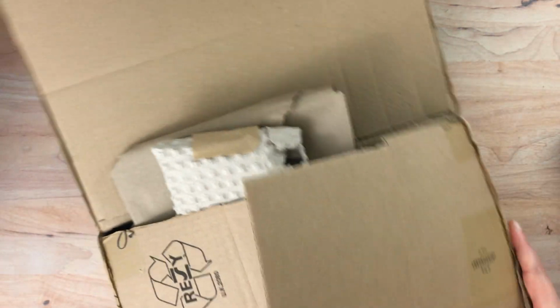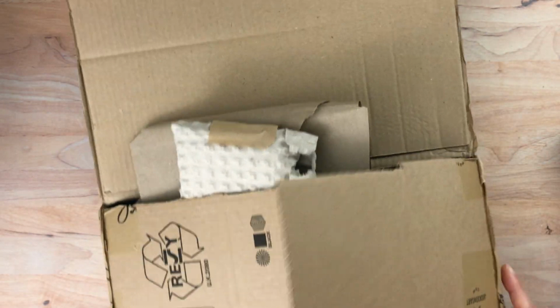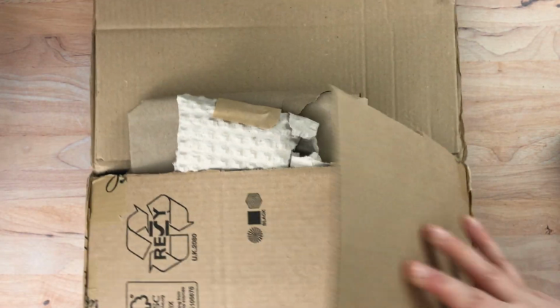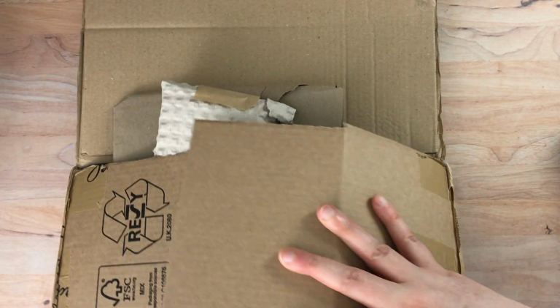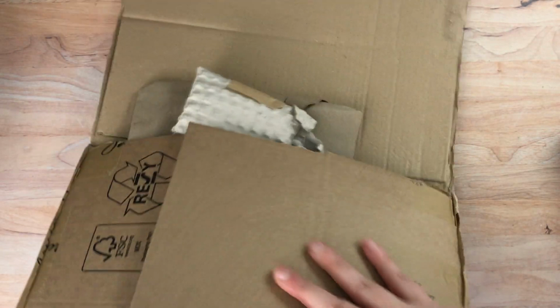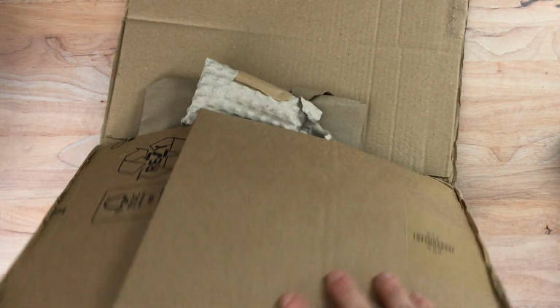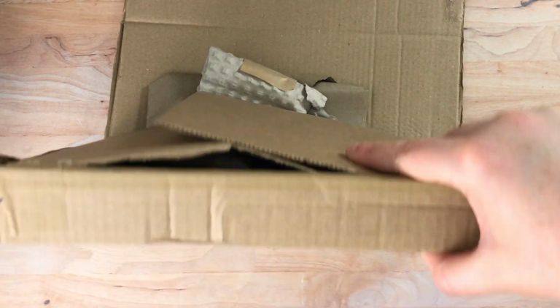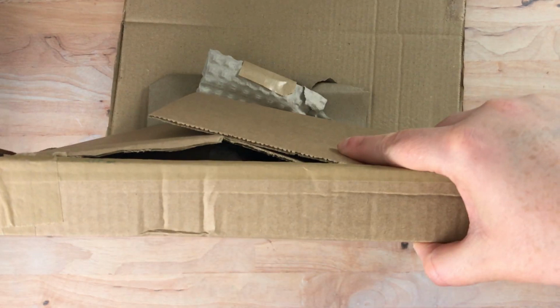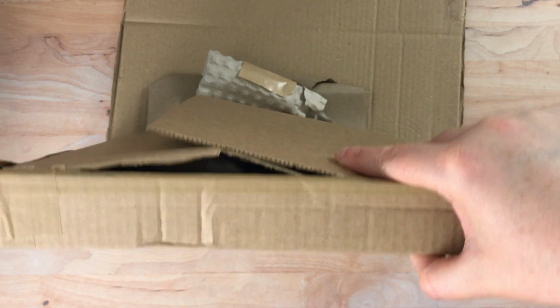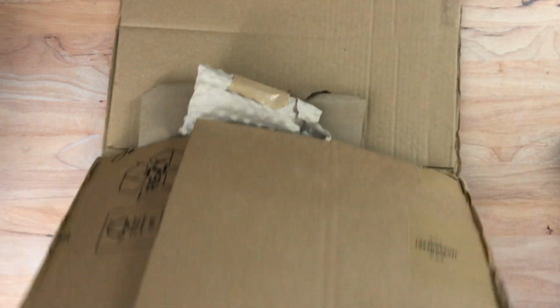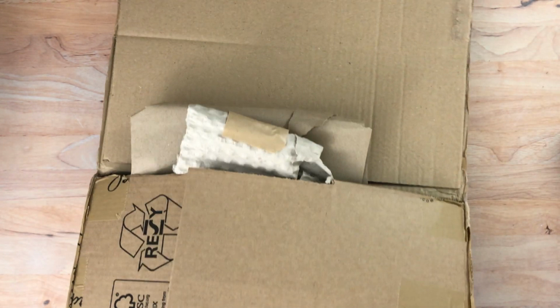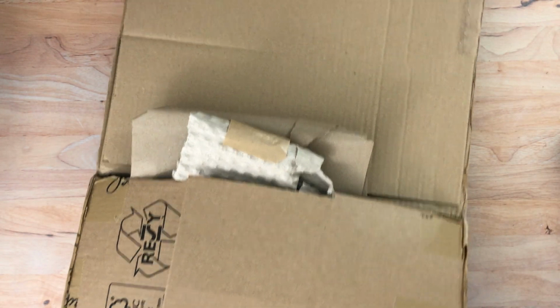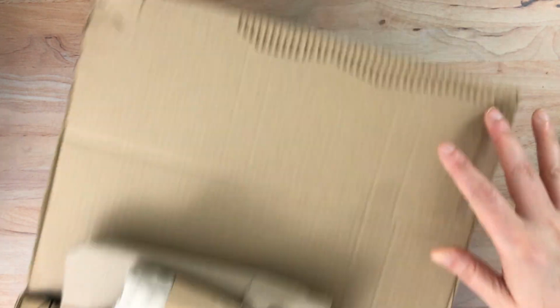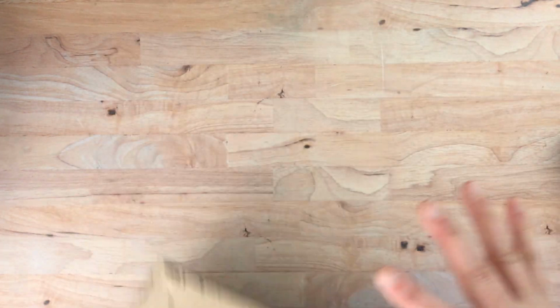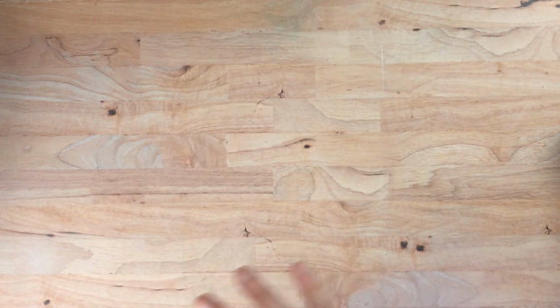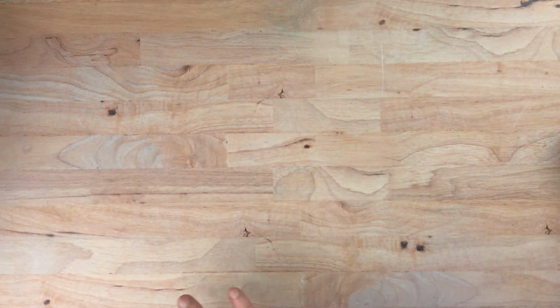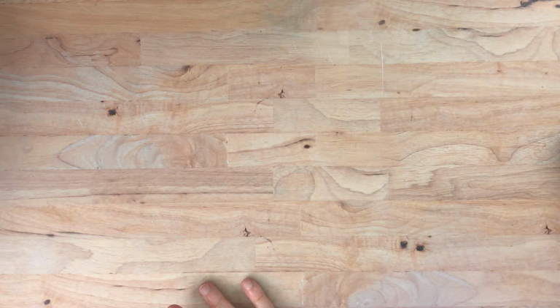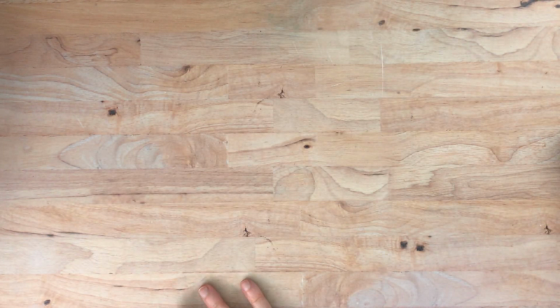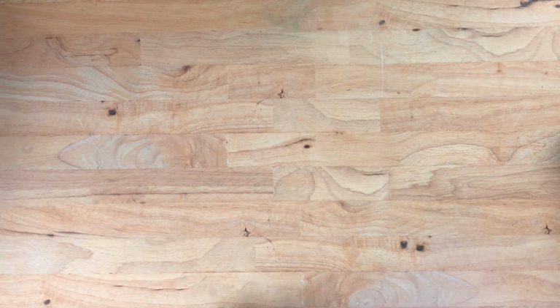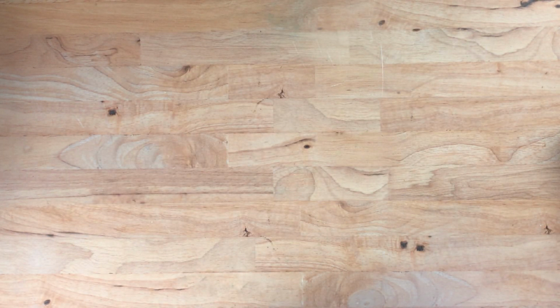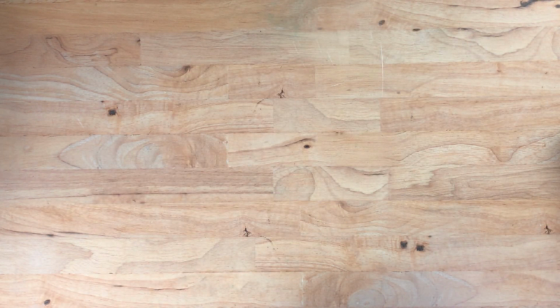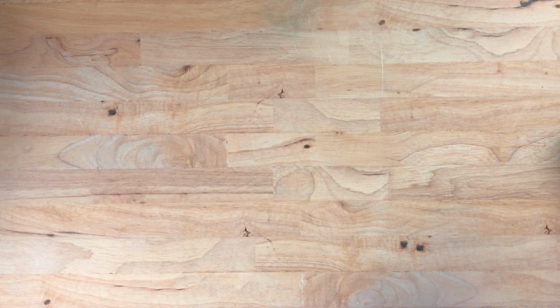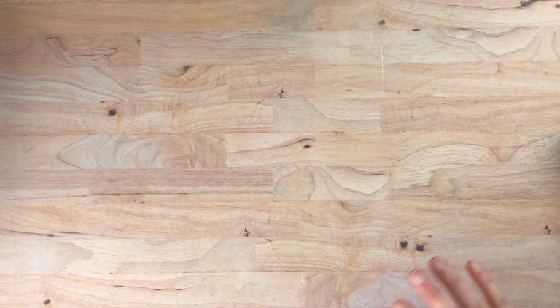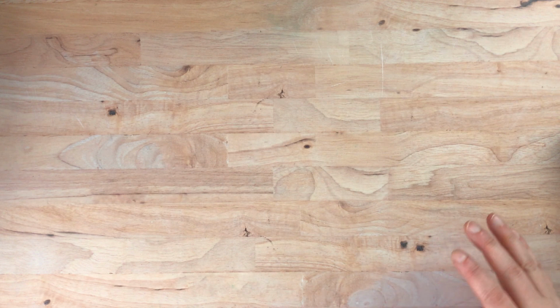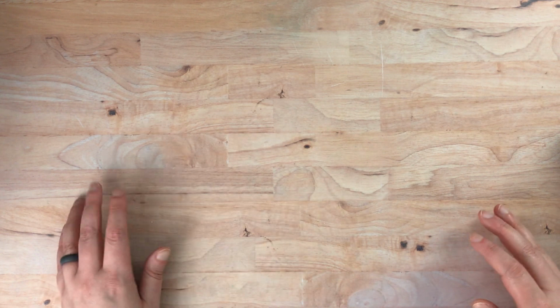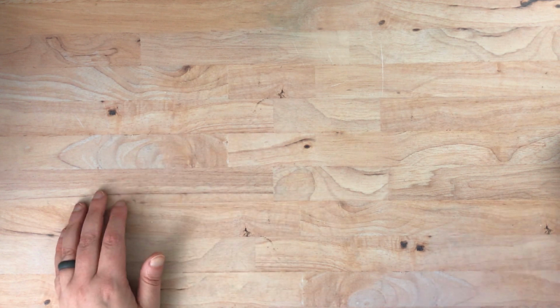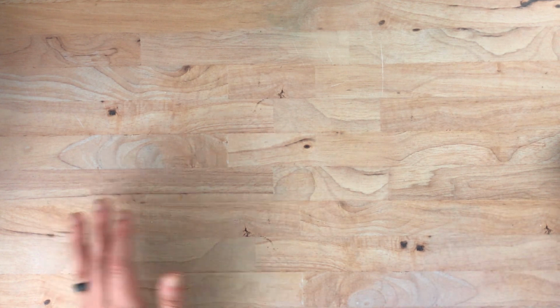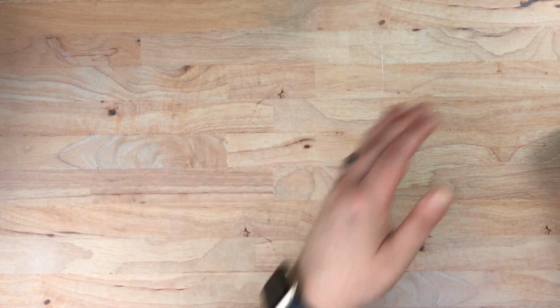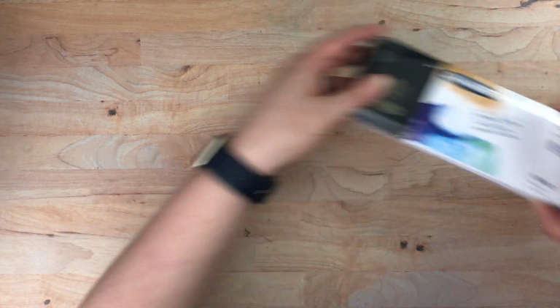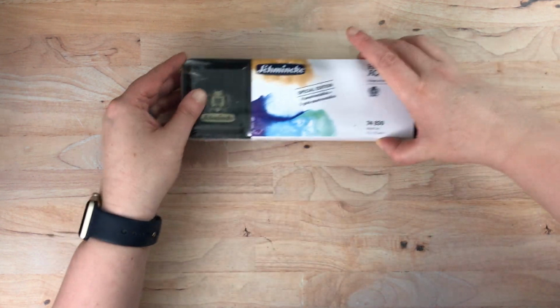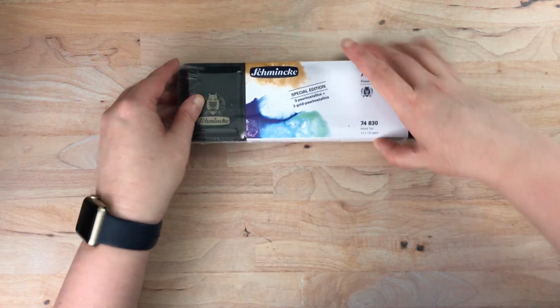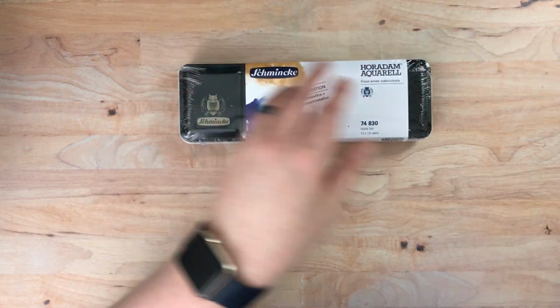And even this box itself was part of a box, so it's not even a full box, so that they could use all of their materials. I'll bring these back out.